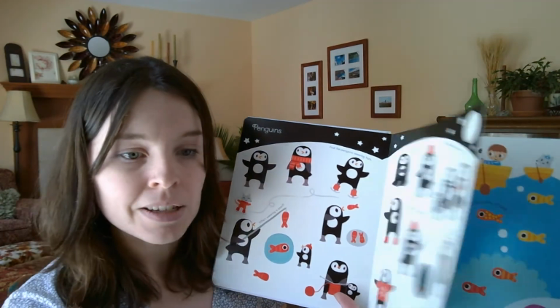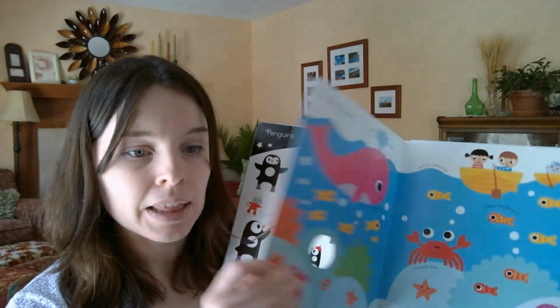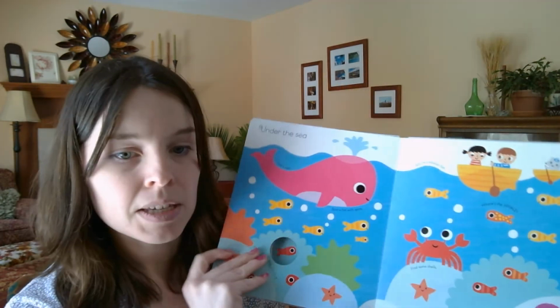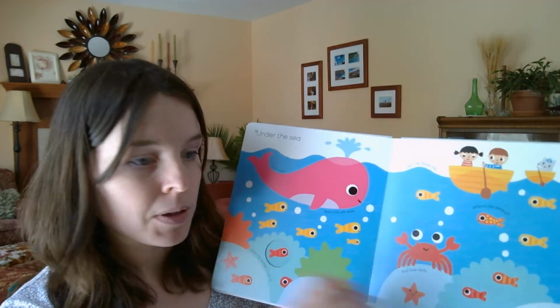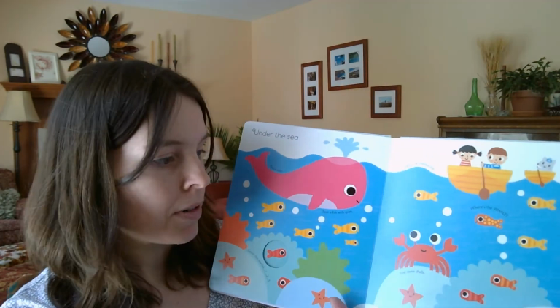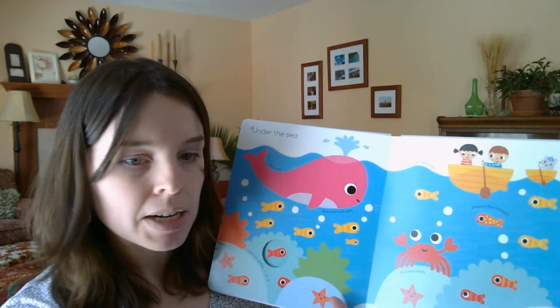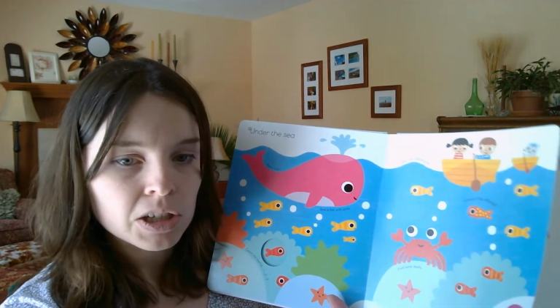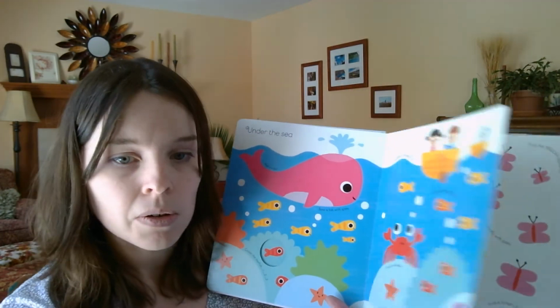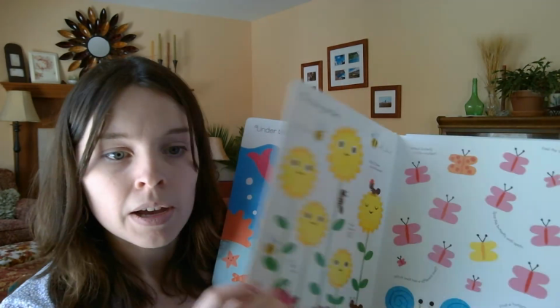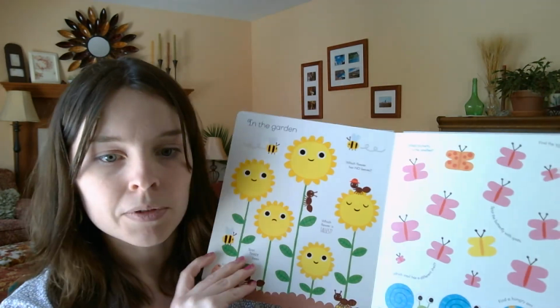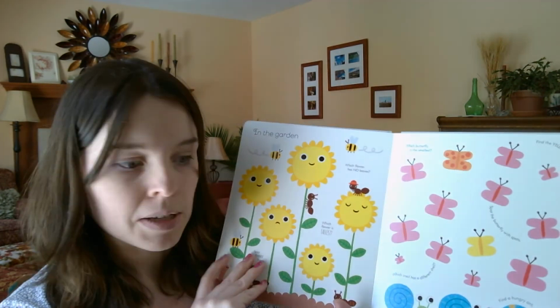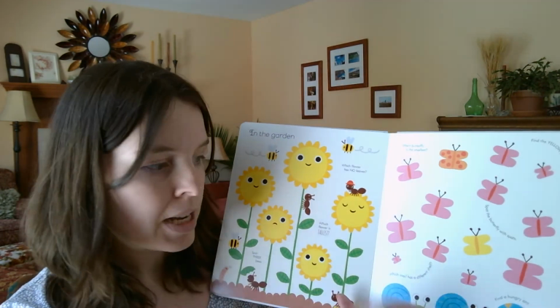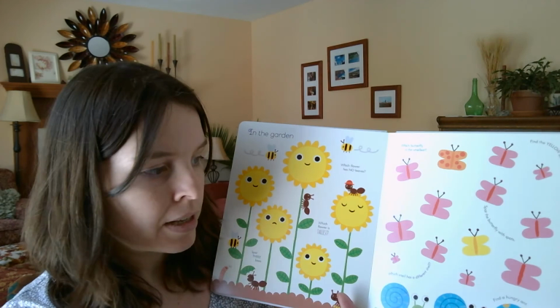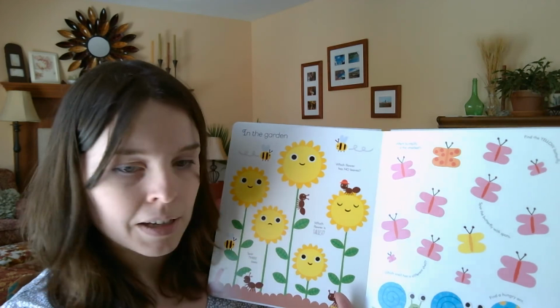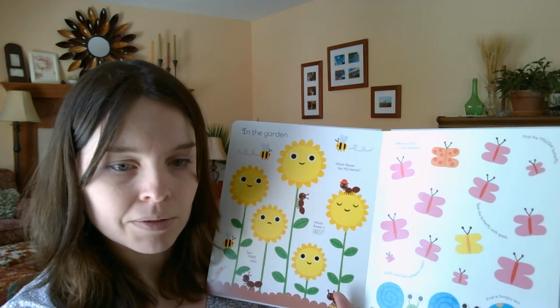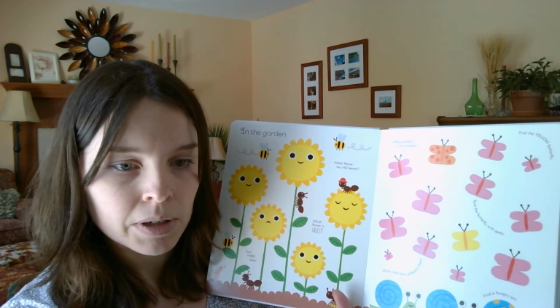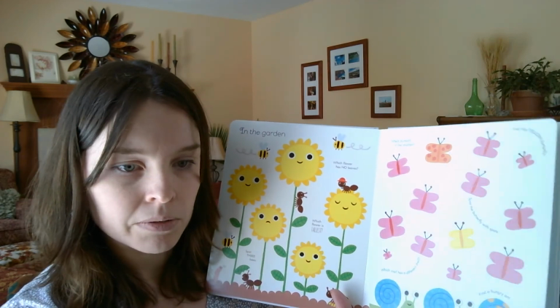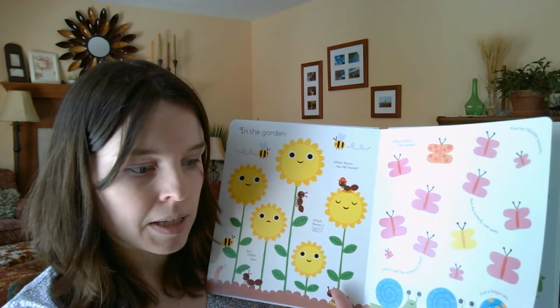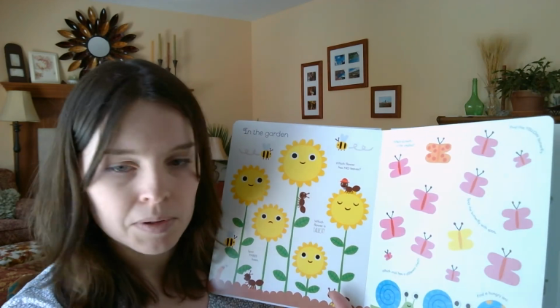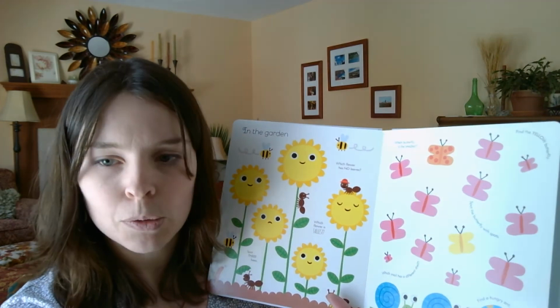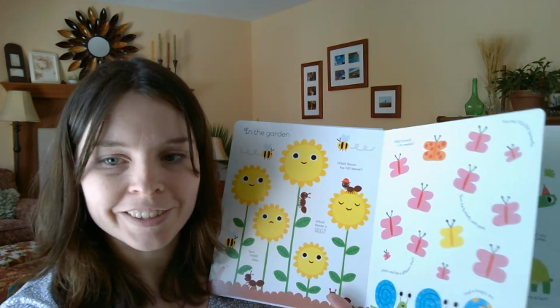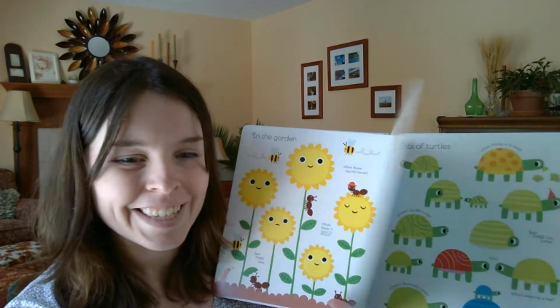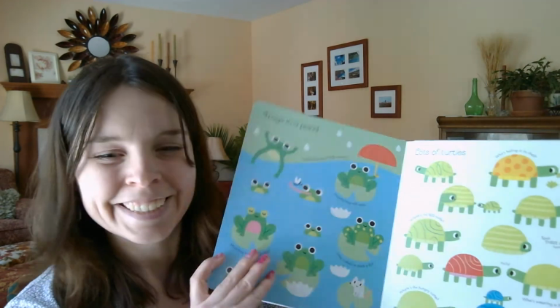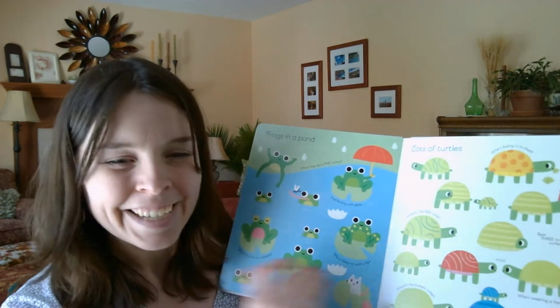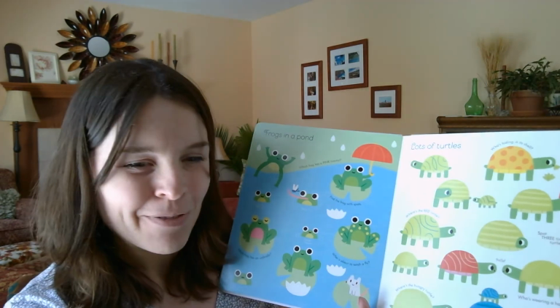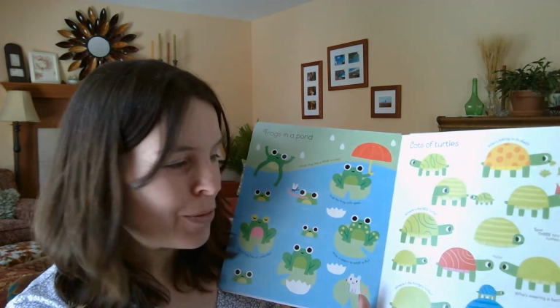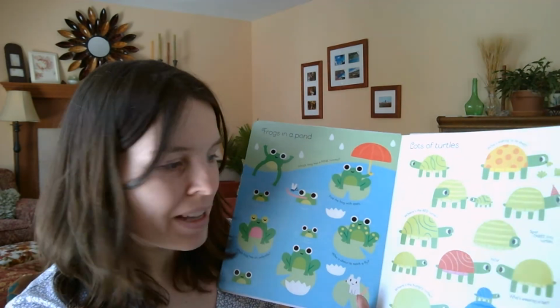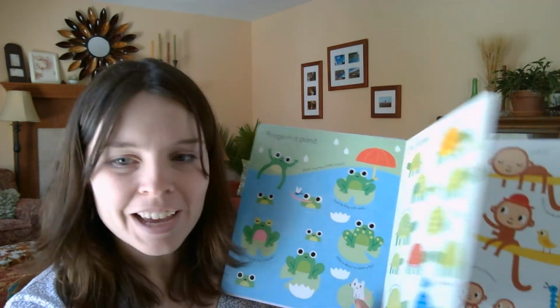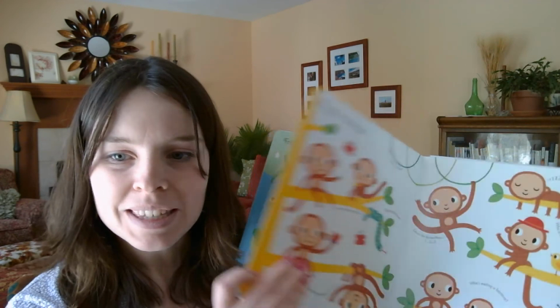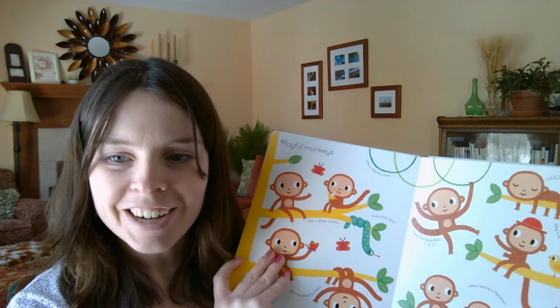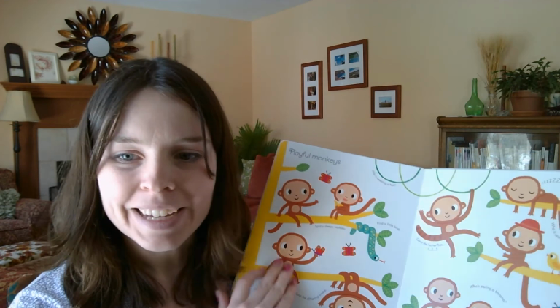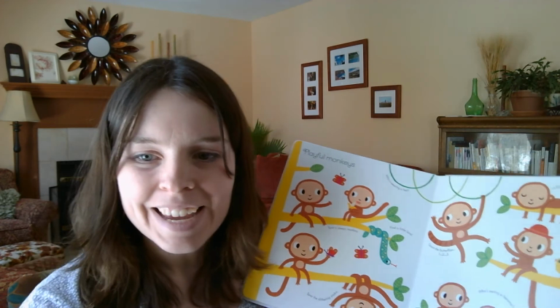So I love these books for around age two. Of course, give or take — my one-year-old reads them, and so does my three-year-old. So I hope this helps in your shopping. Thanks.